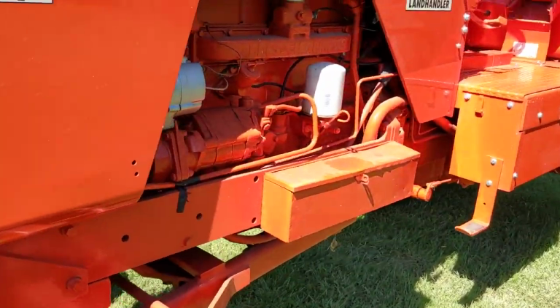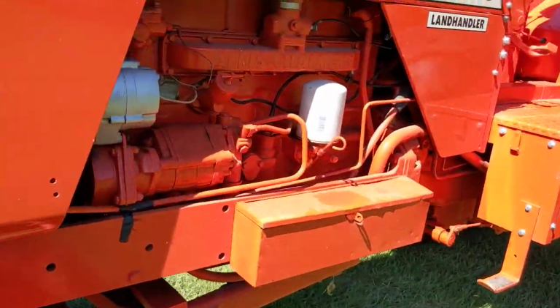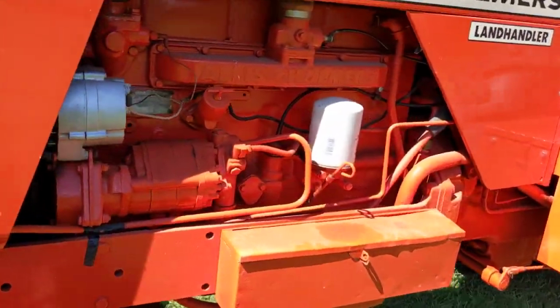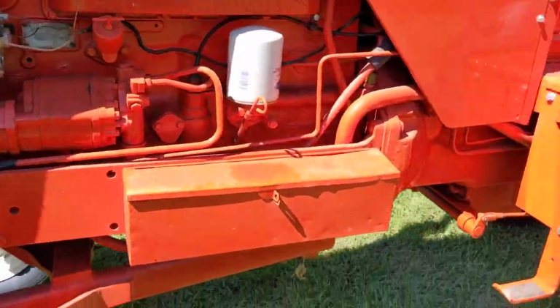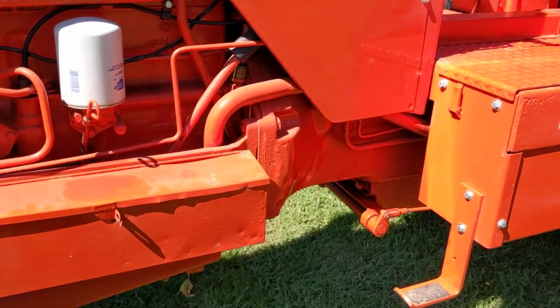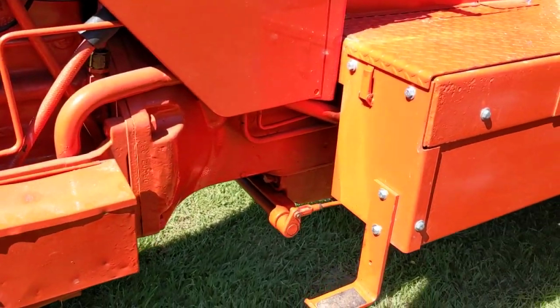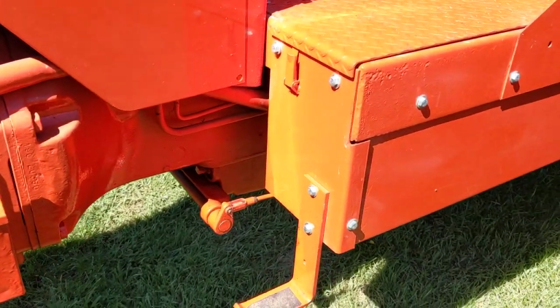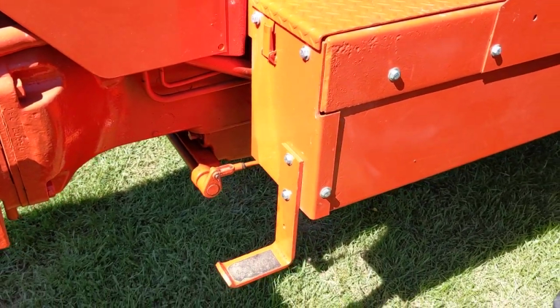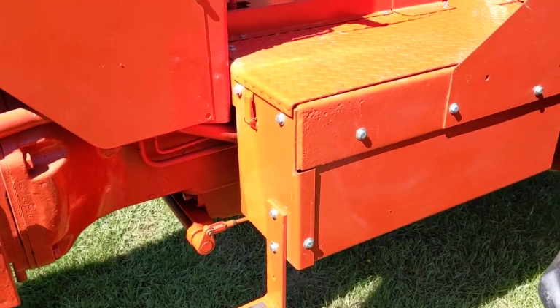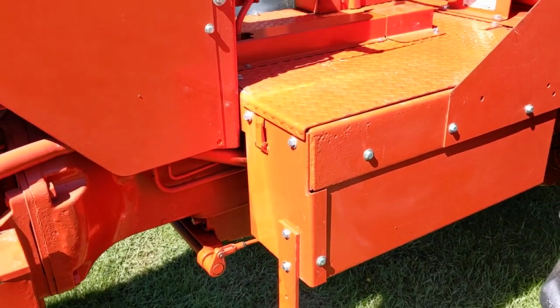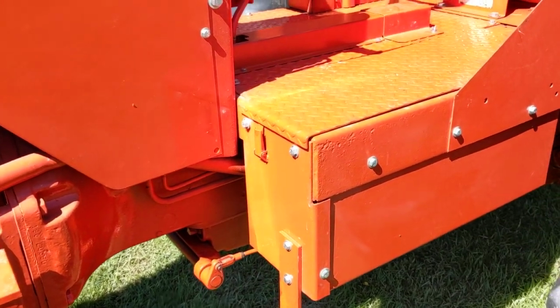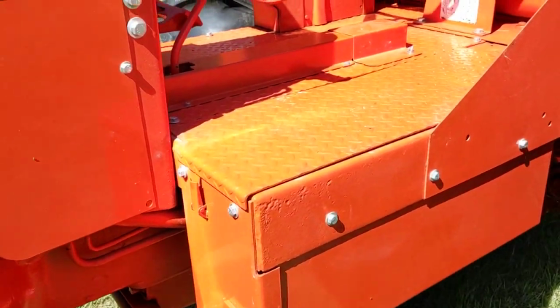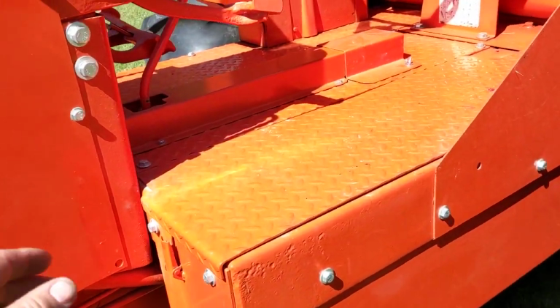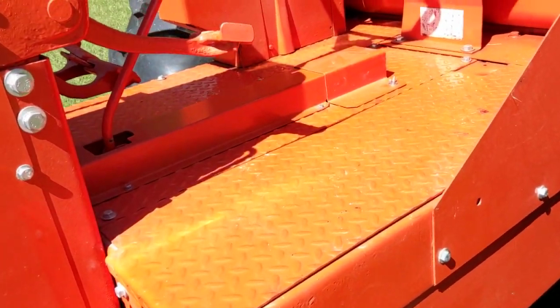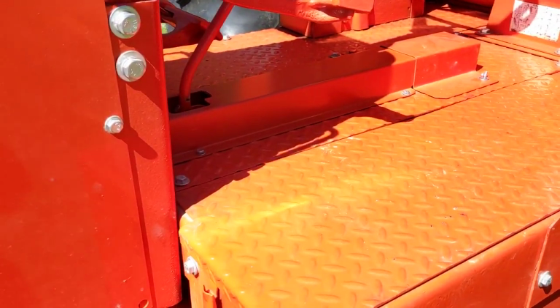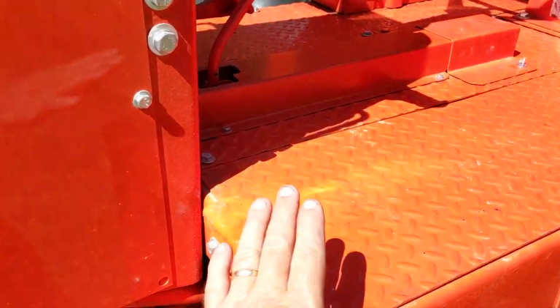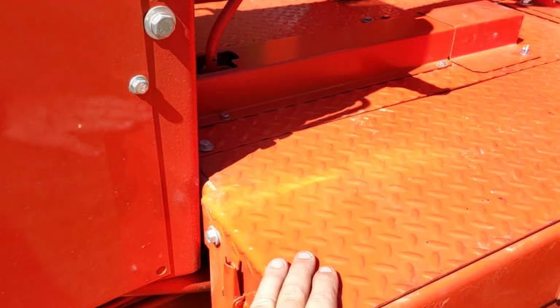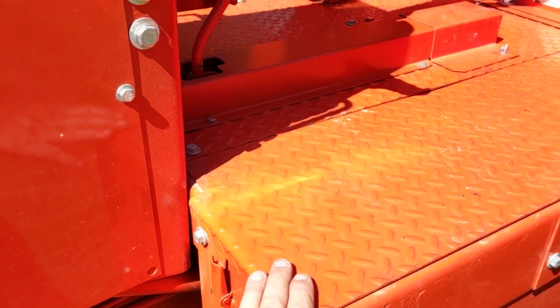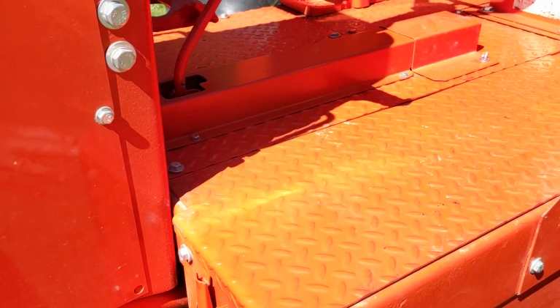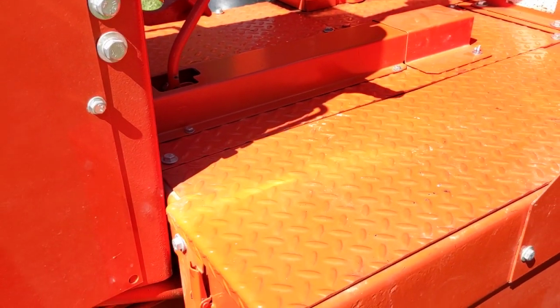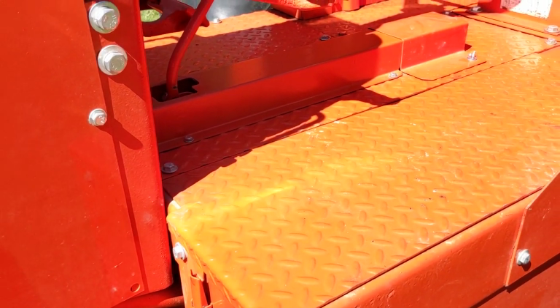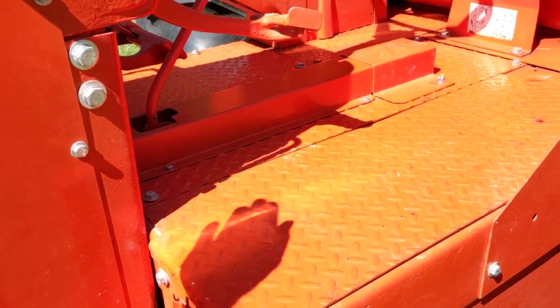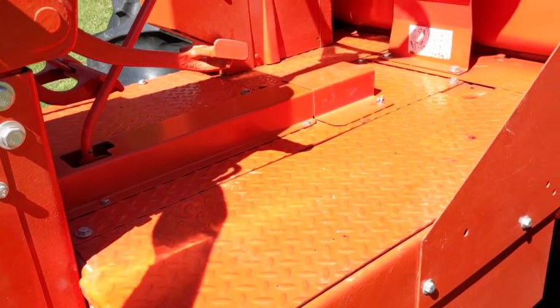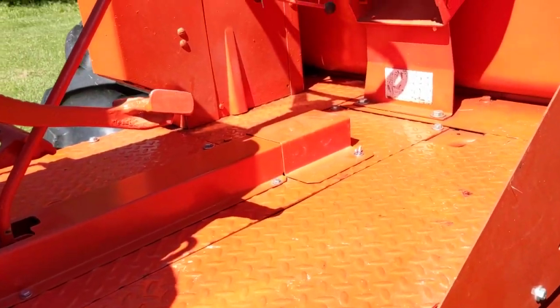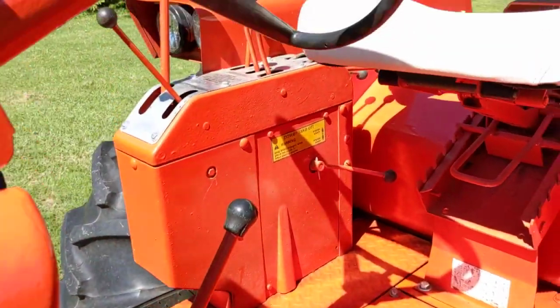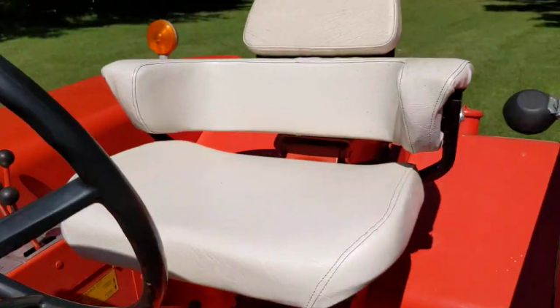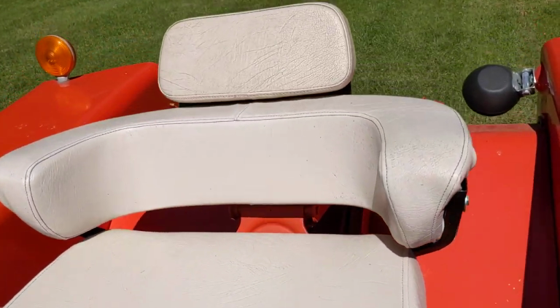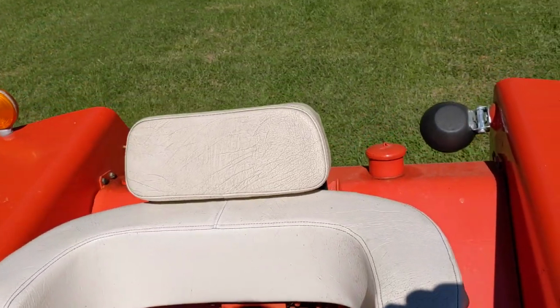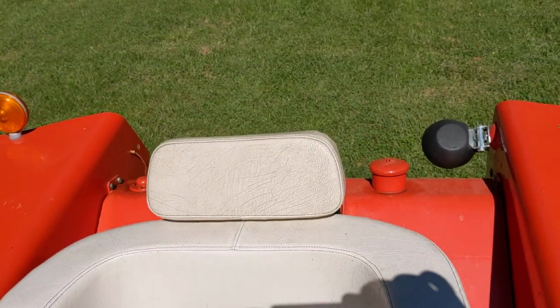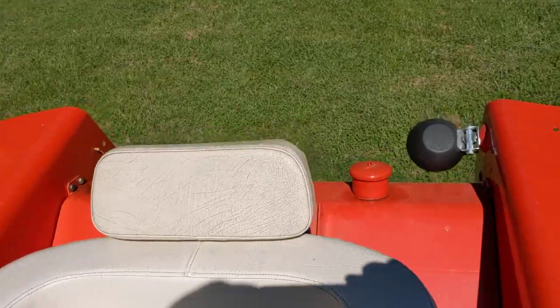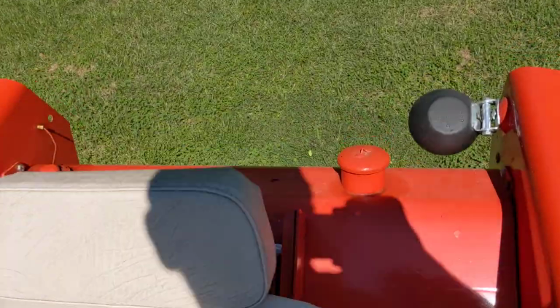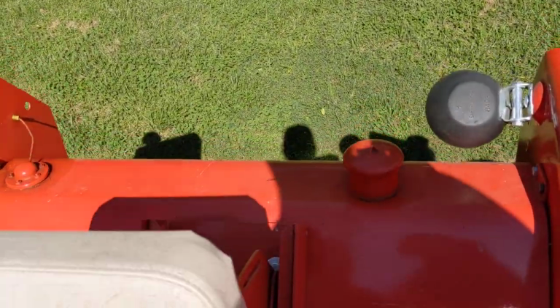Standard toolbox. I have a single step to get up and on. The batteries are located under here in an accessible tray. Fuel tank in the back.